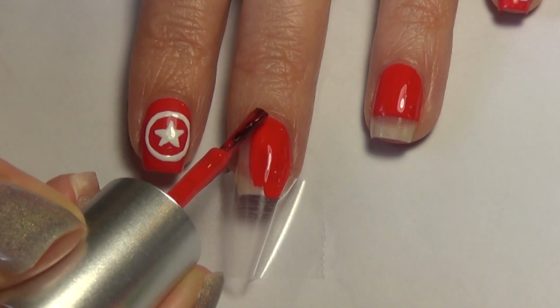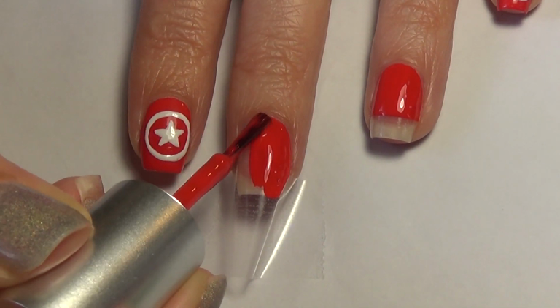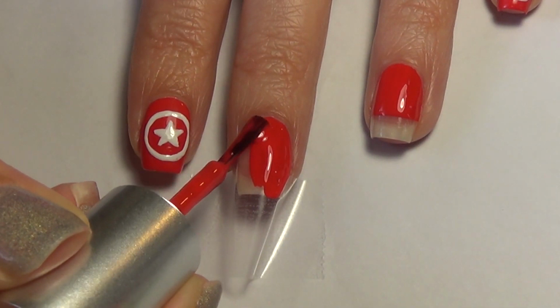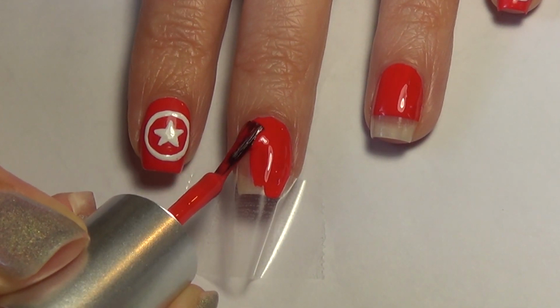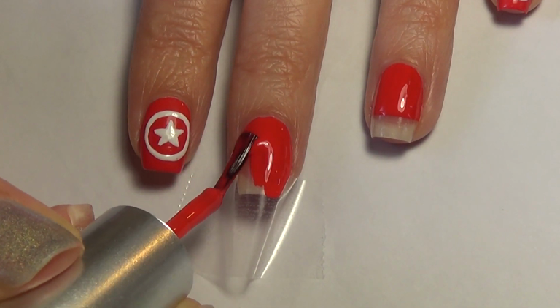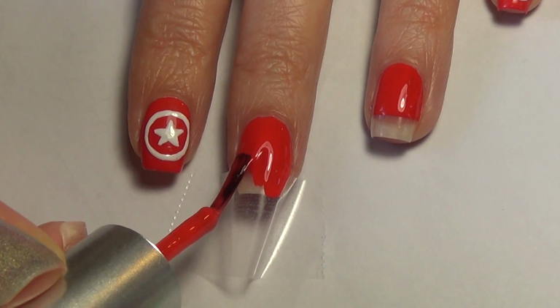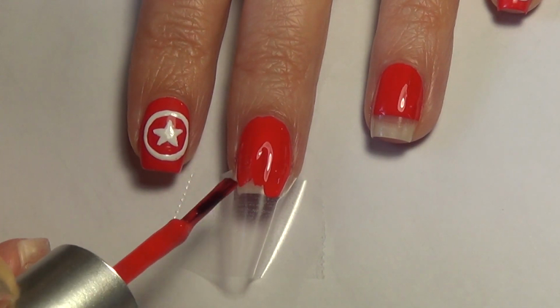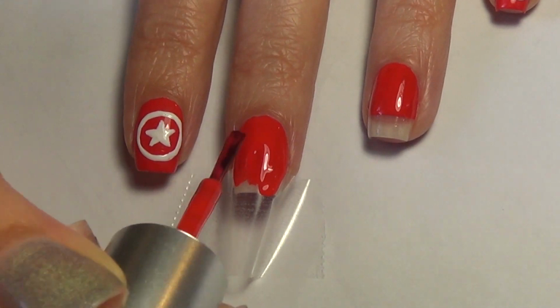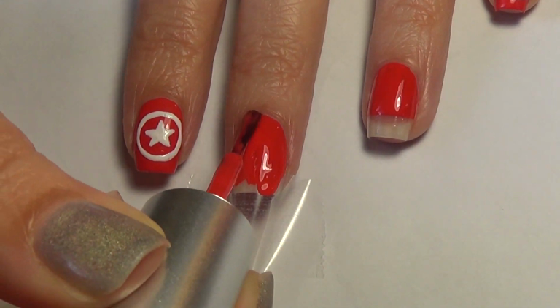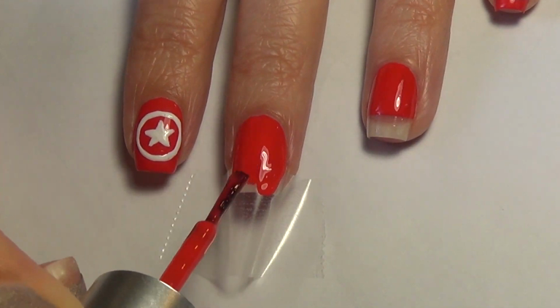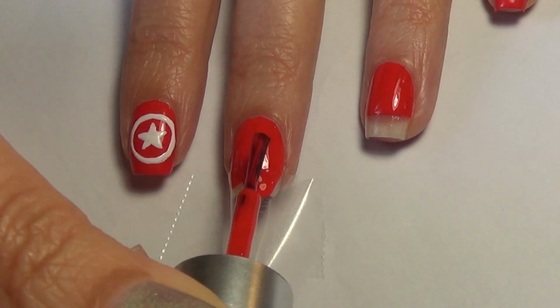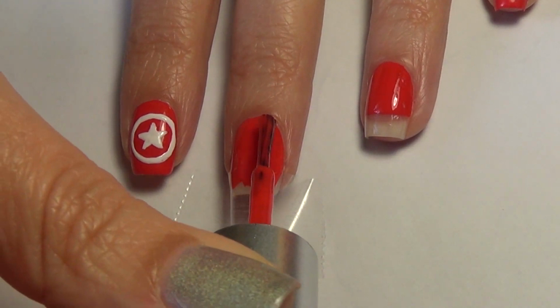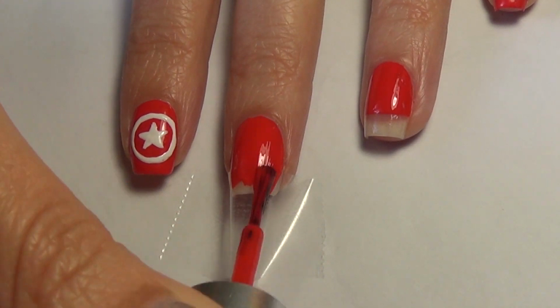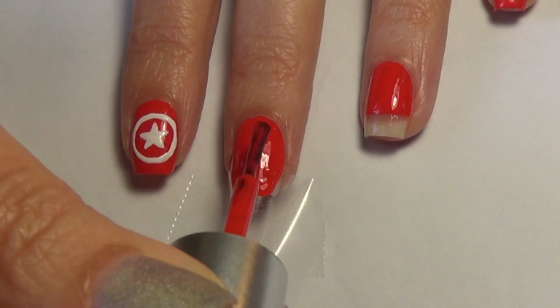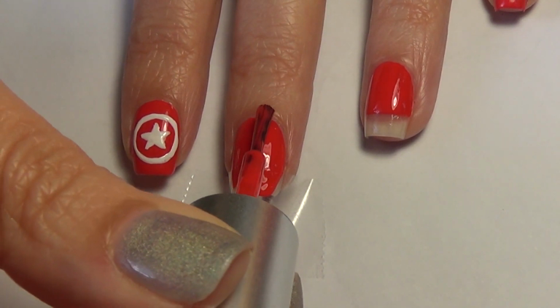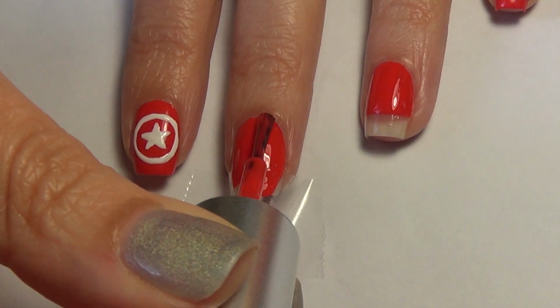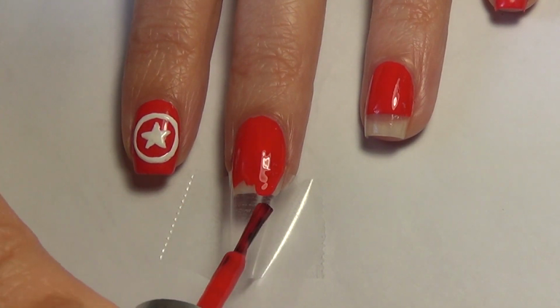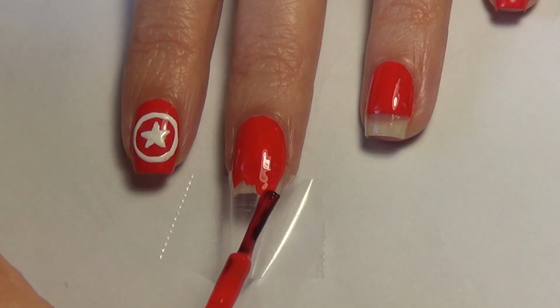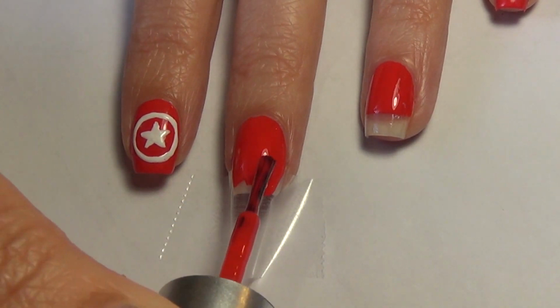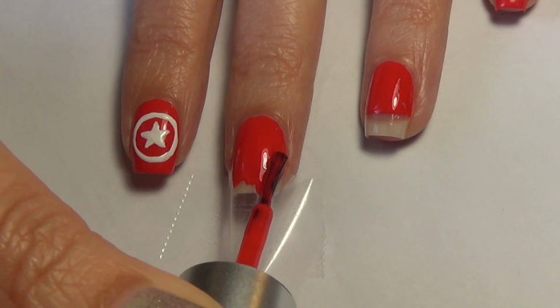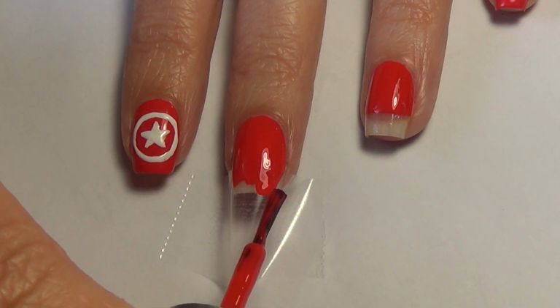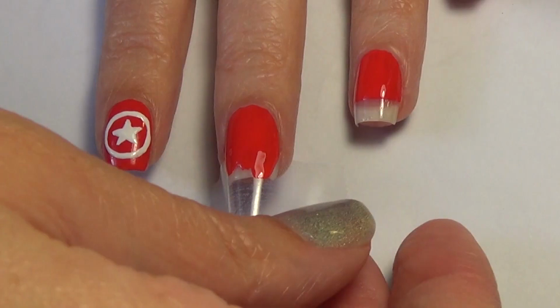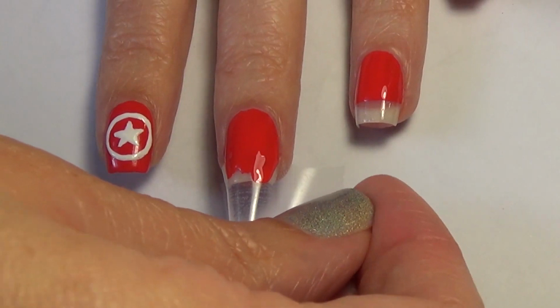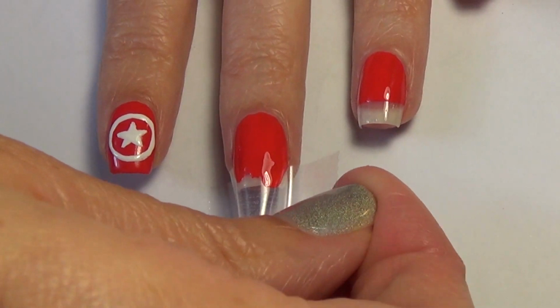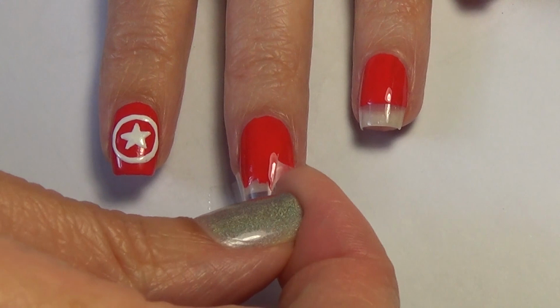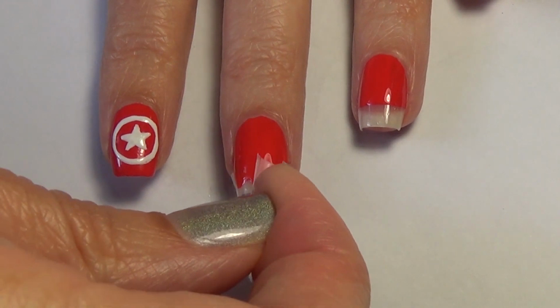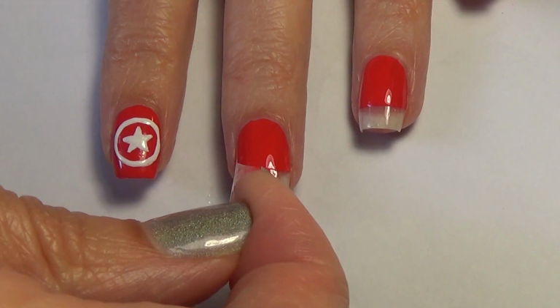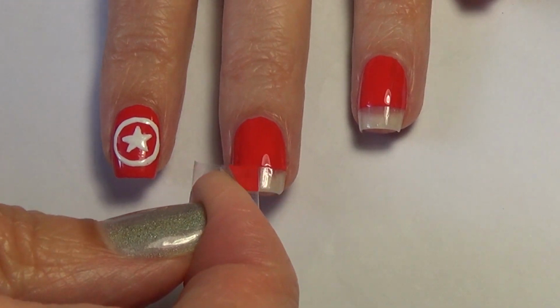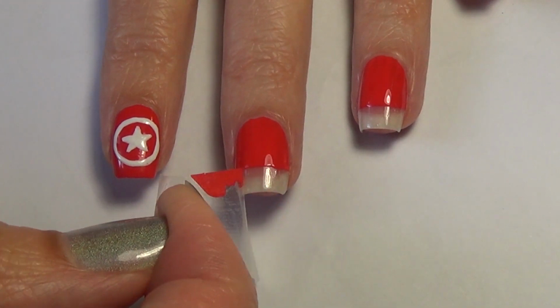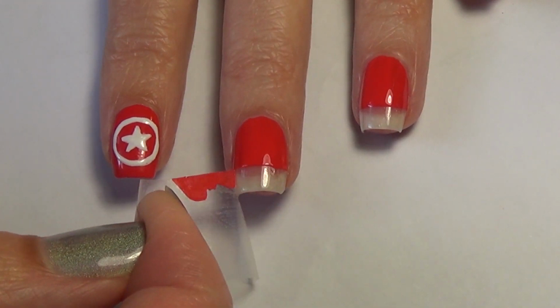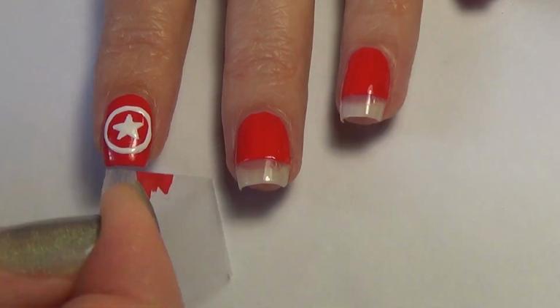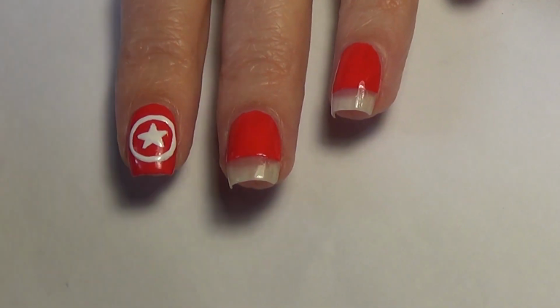If I do get any on my skin, I just use my art brush and some acetone to clean that up. Once I have an even coat of that red polish, I'm going to remove the tape while the polish is still wet, just to keep a nice crisp line.